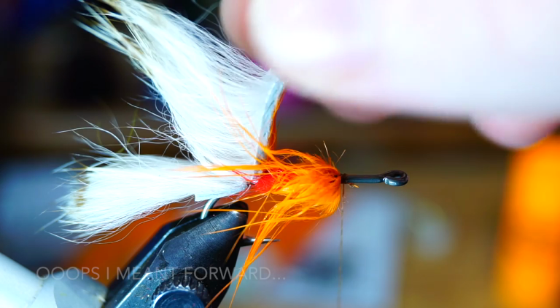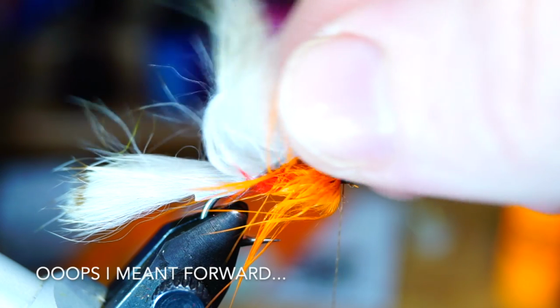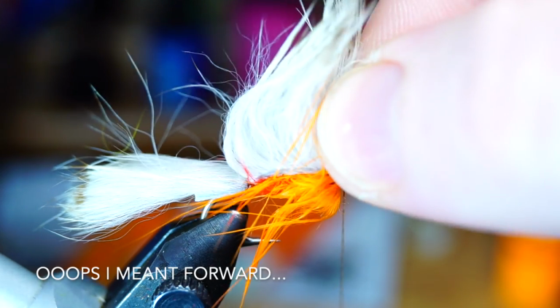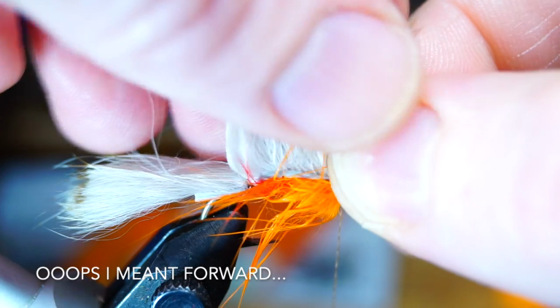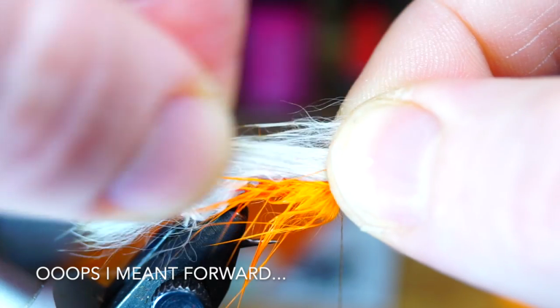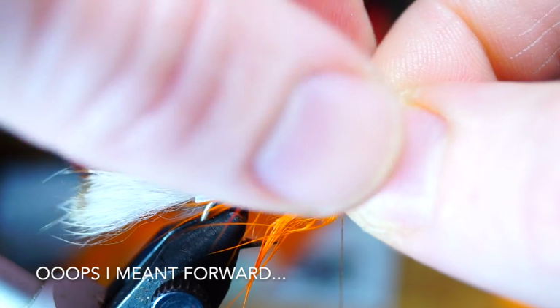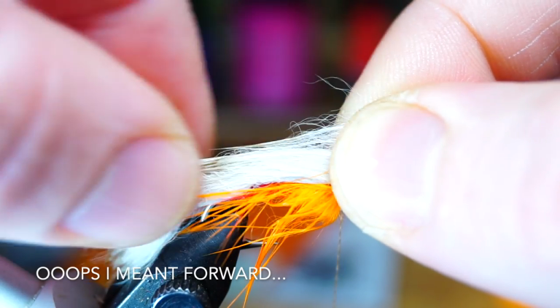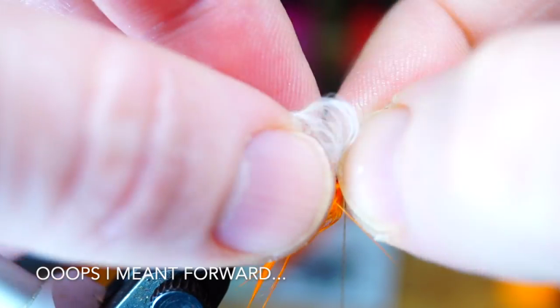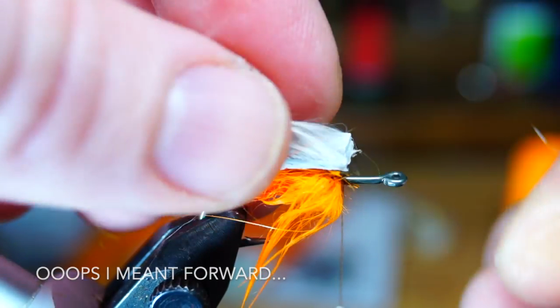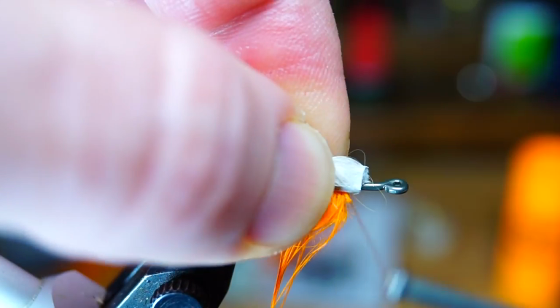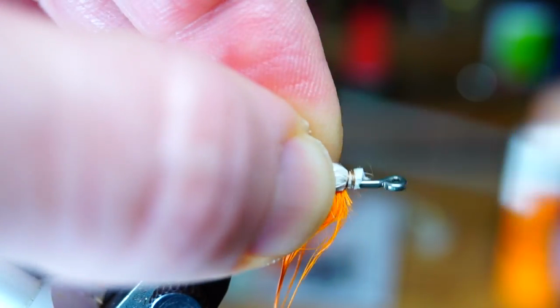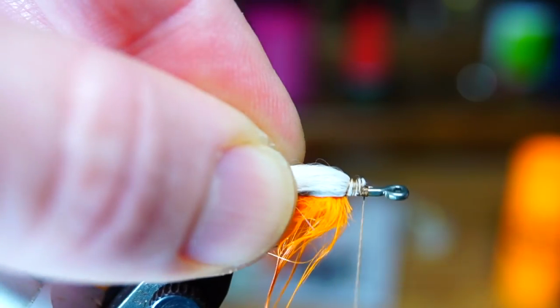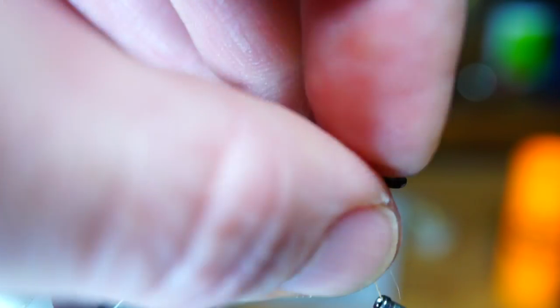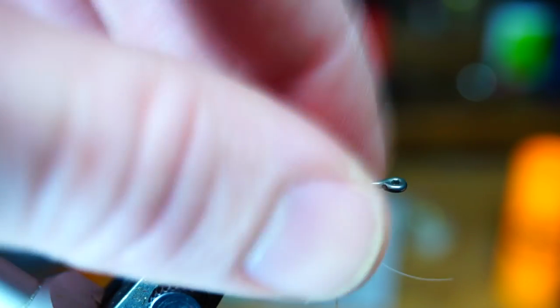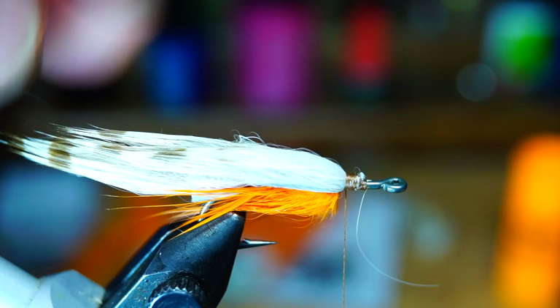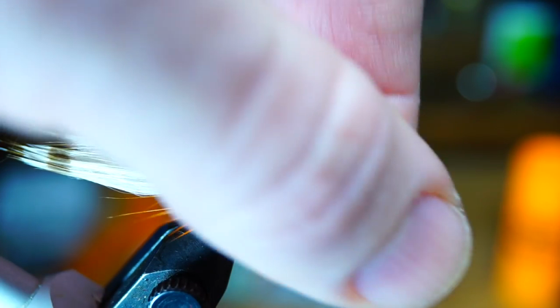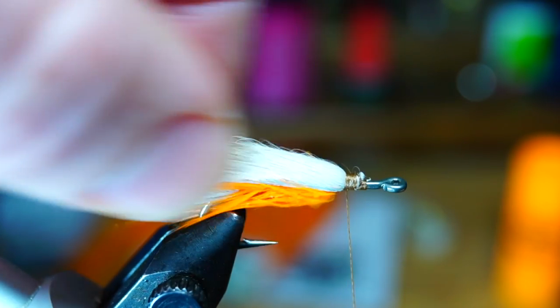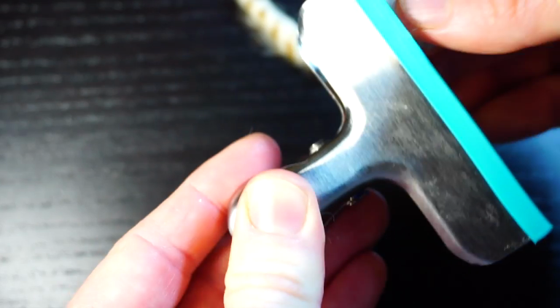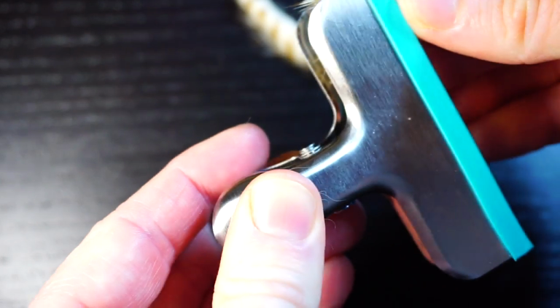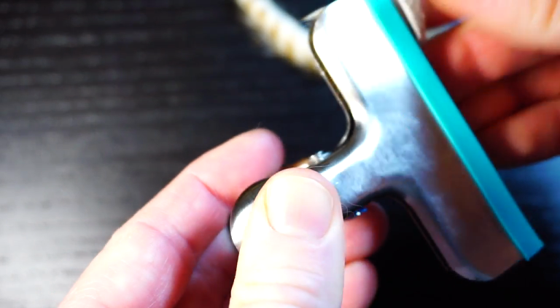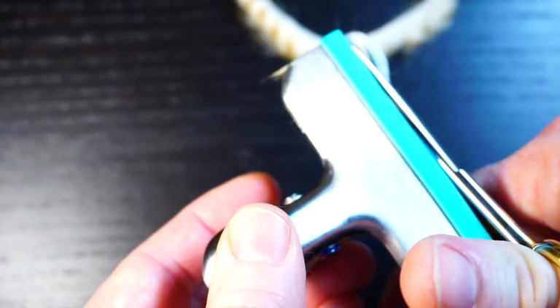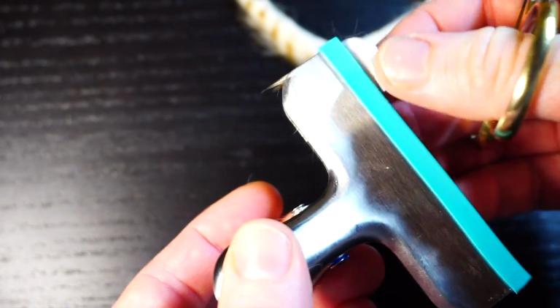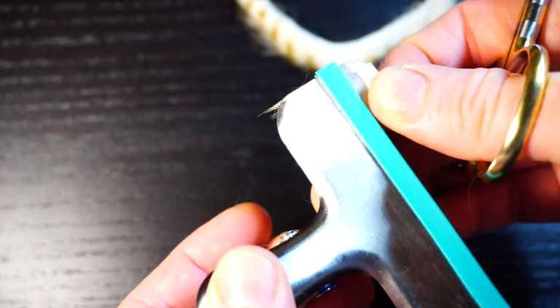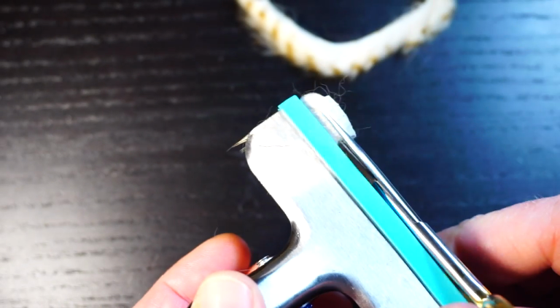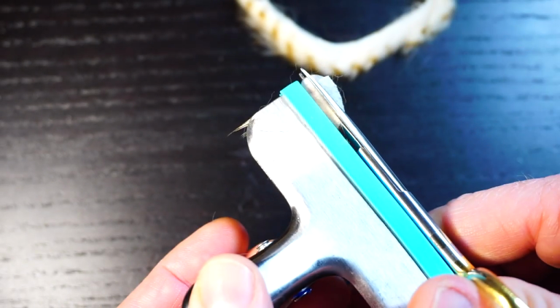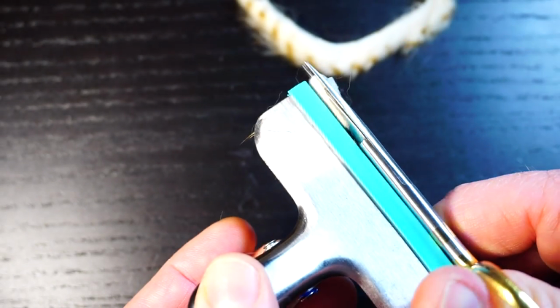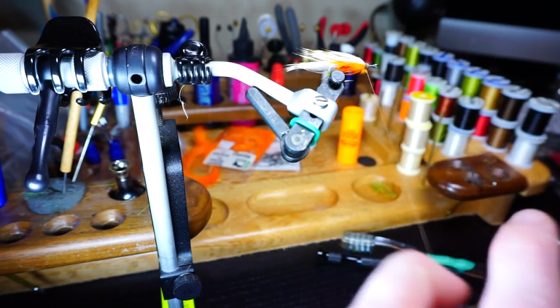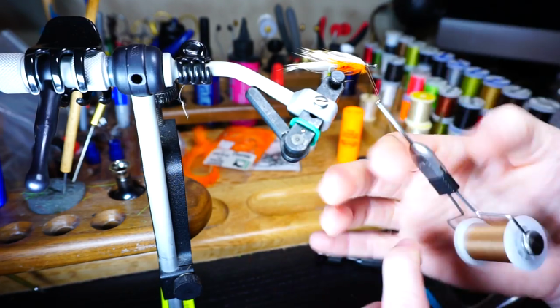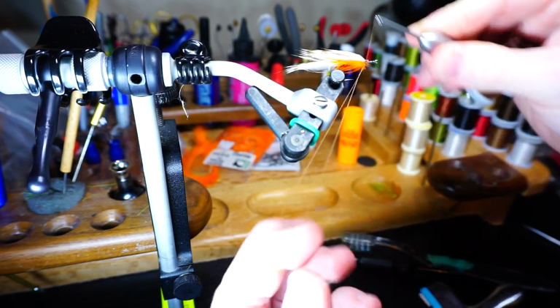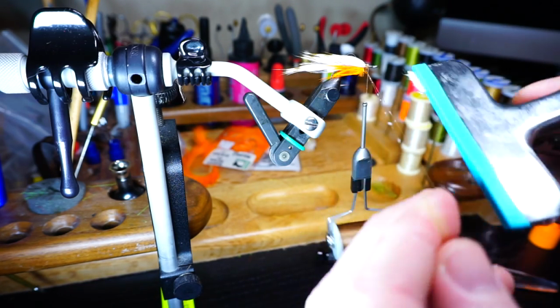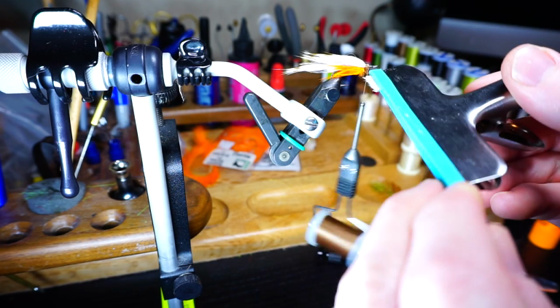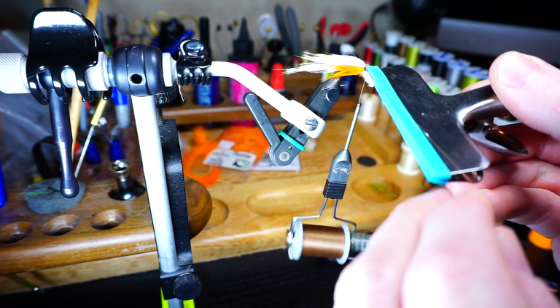Pull the zonker strip rearward and then tie down the strip tightly. Now take about a half inch length piece of the tail color zonker and do the same thing — clipping, looping, and wrapping.